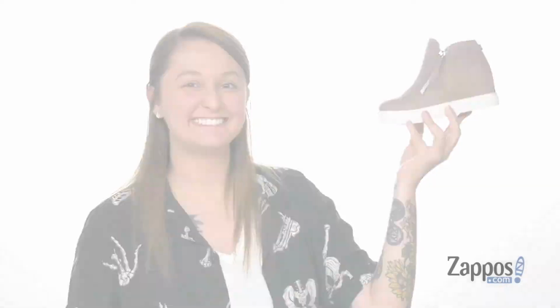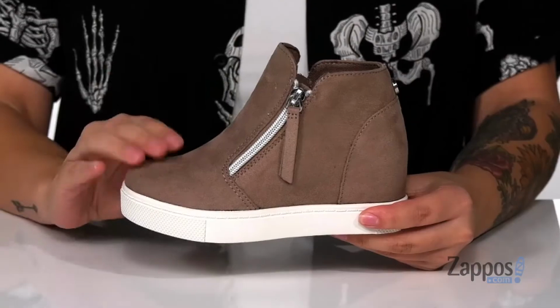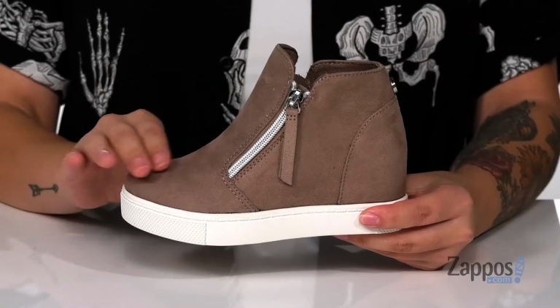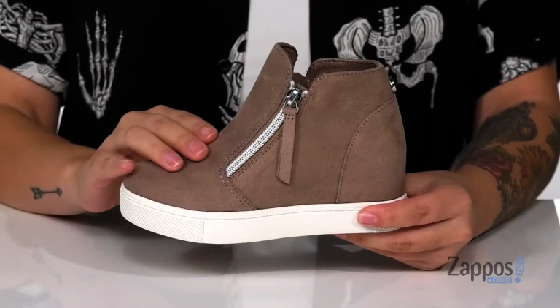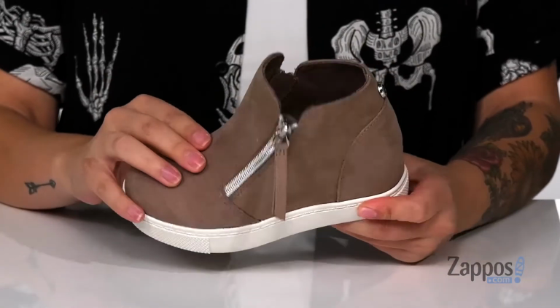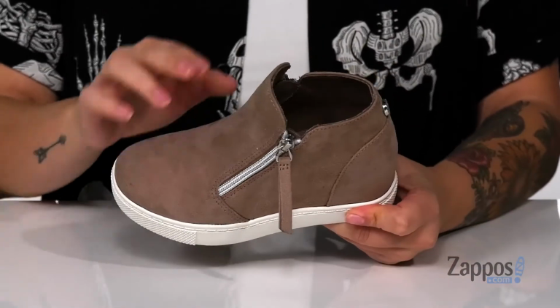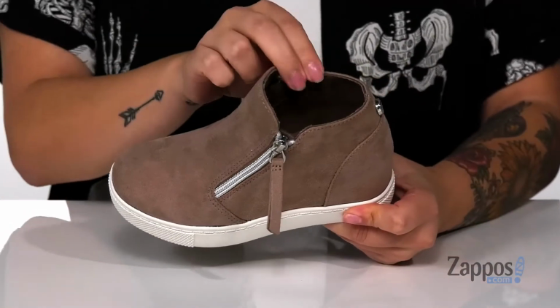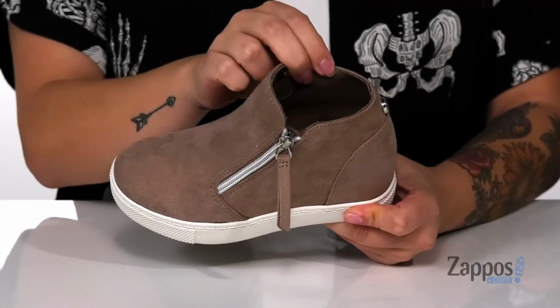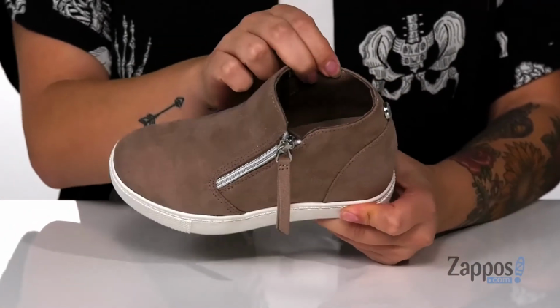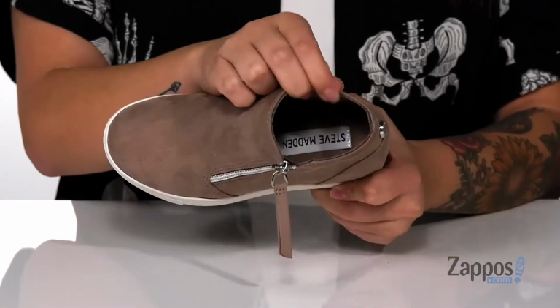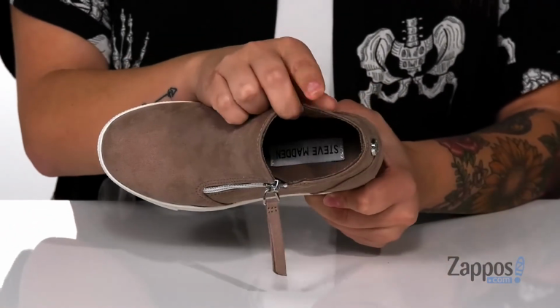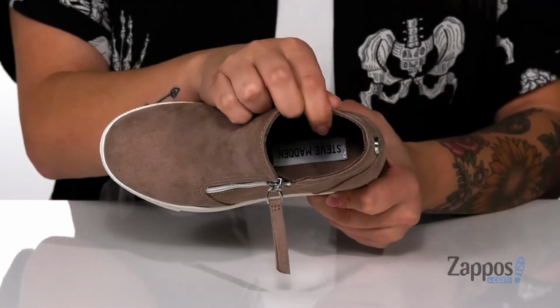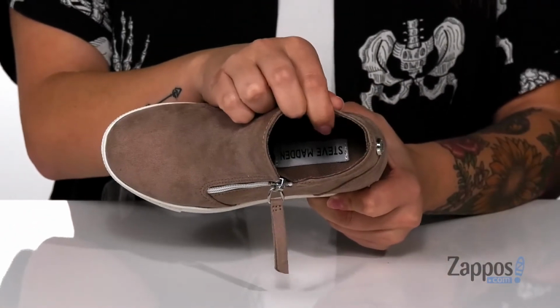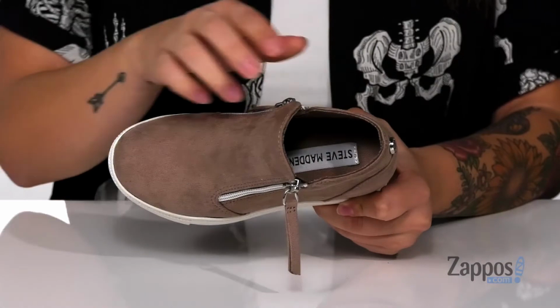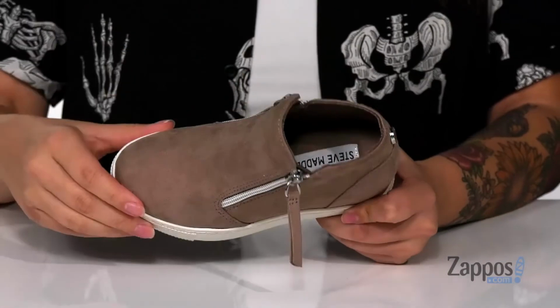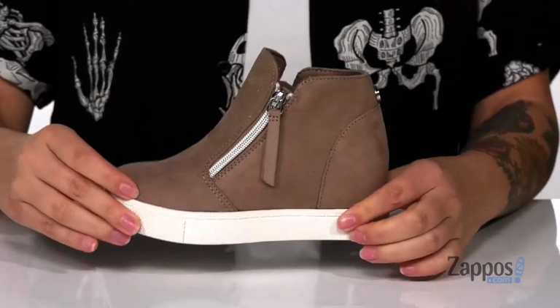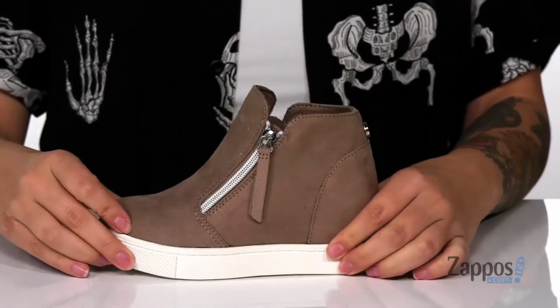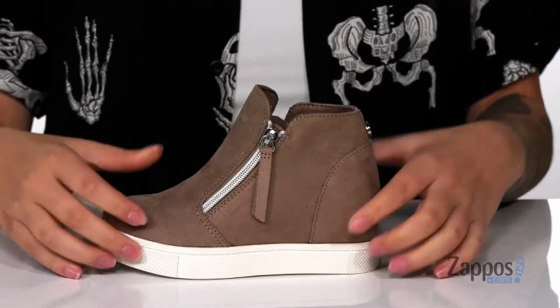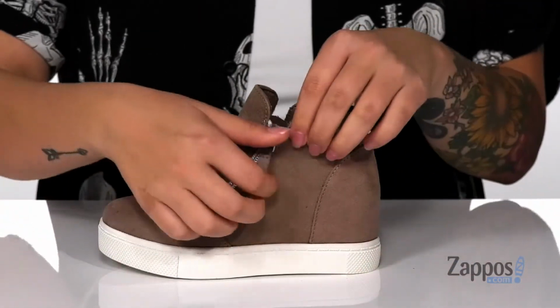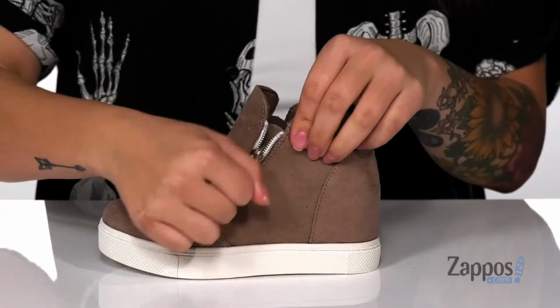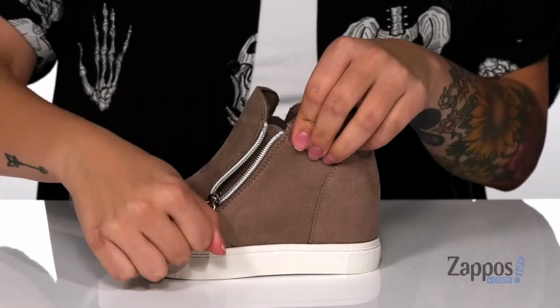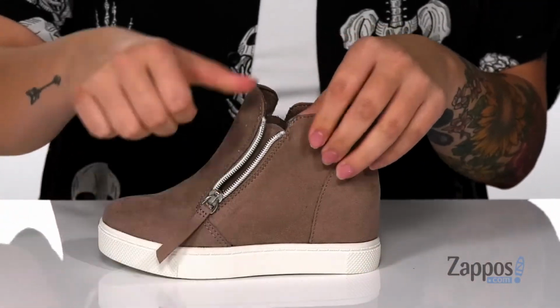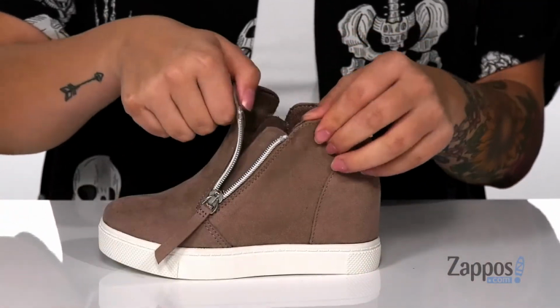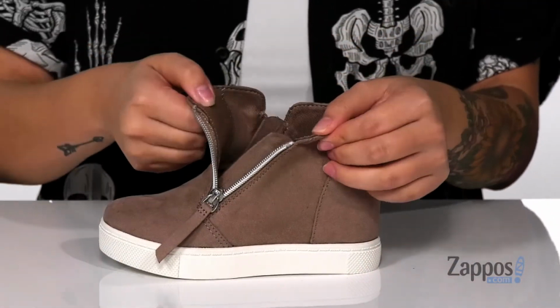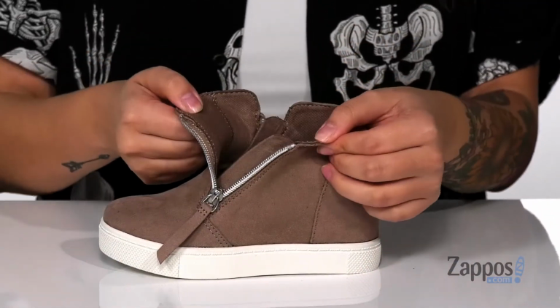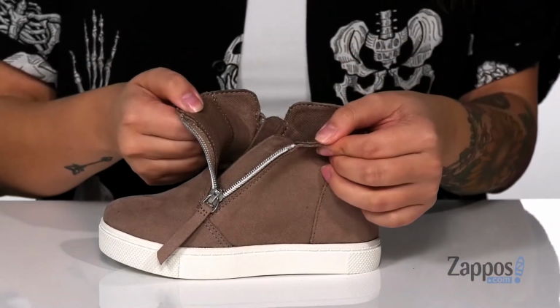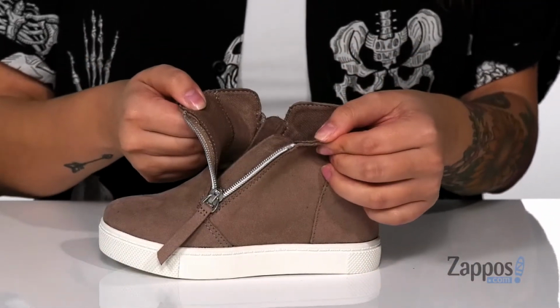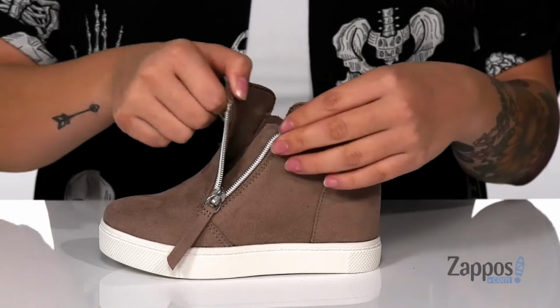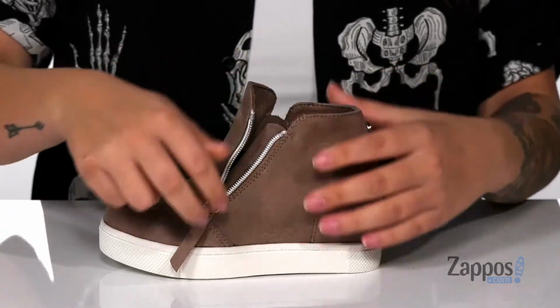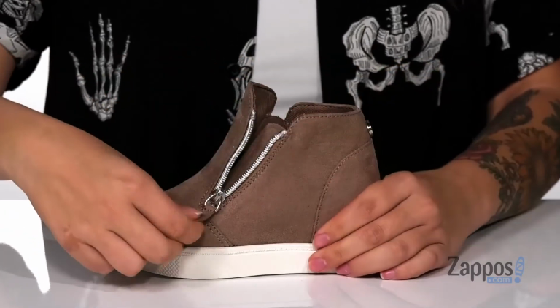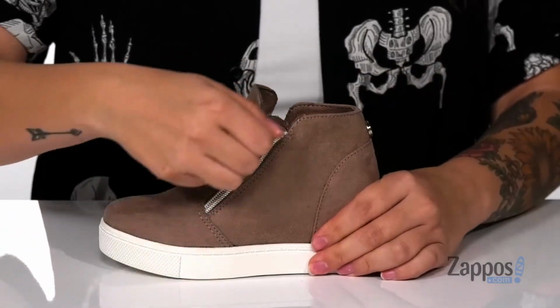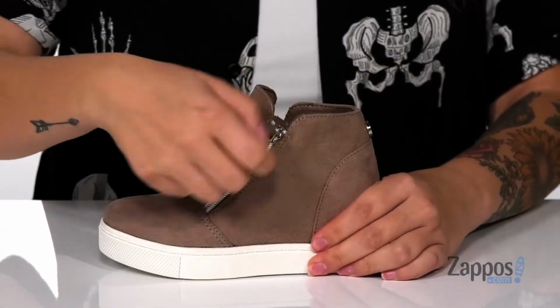These shoes have a textile upper with a textile inner lining. That footbed is cushioned for comfort, and on each side of the shoe there is a fully functioning zipper that's going to allow your kids to slip these on all by themselves with no problem.